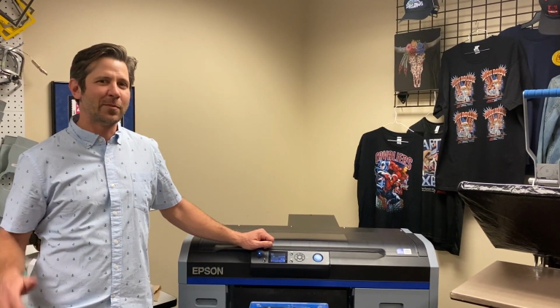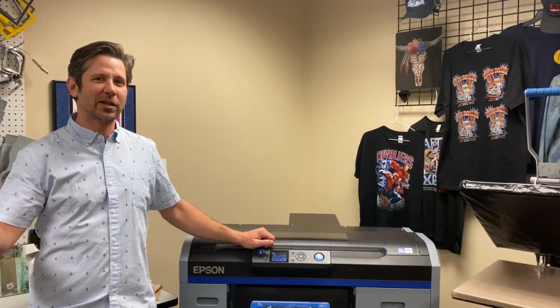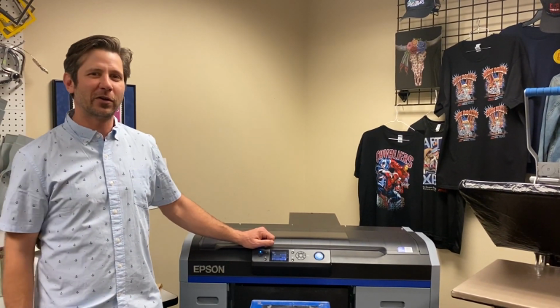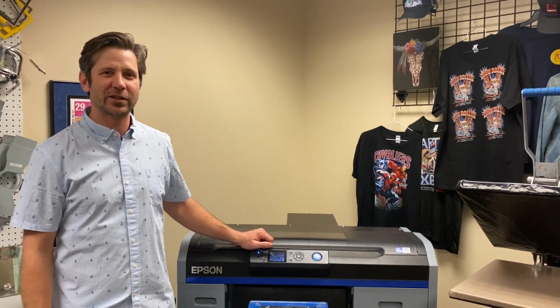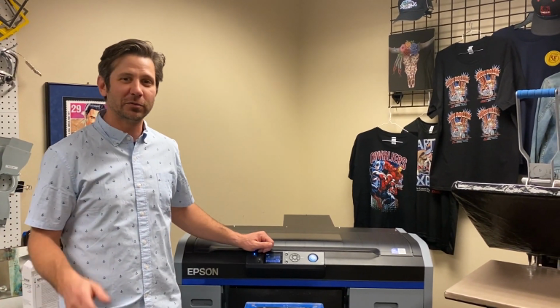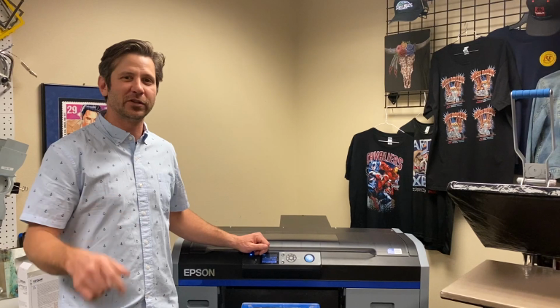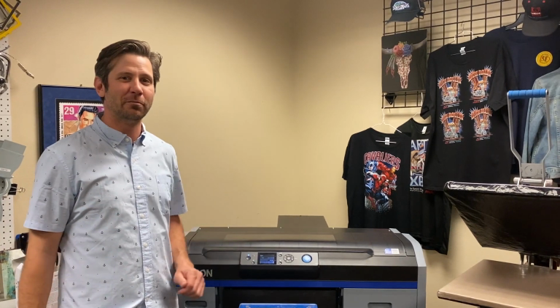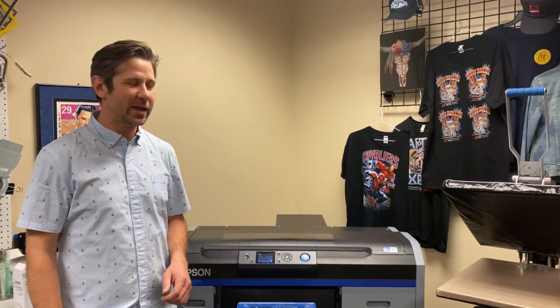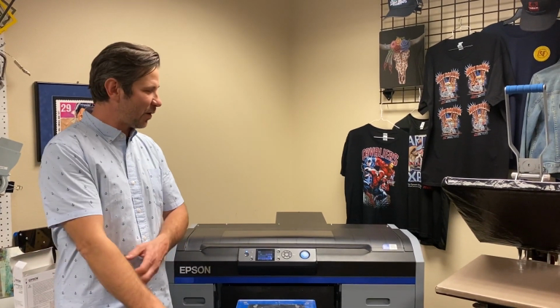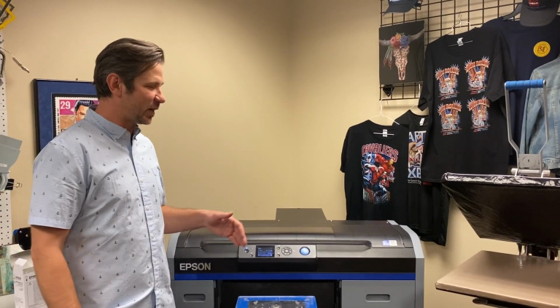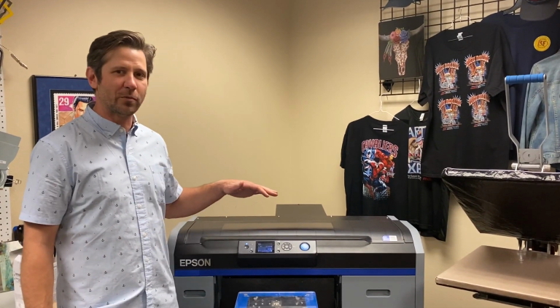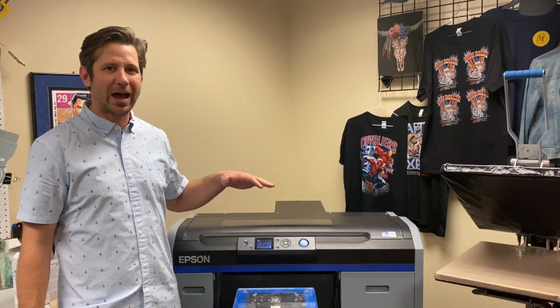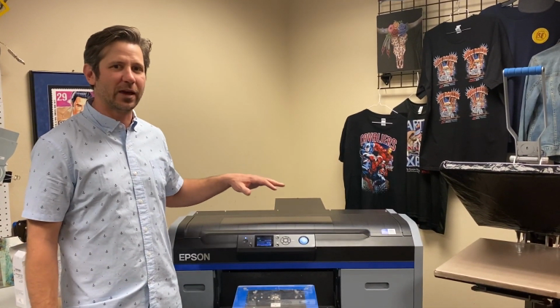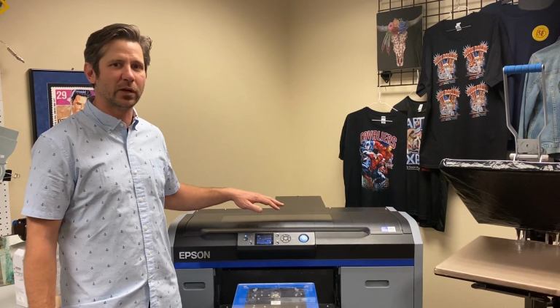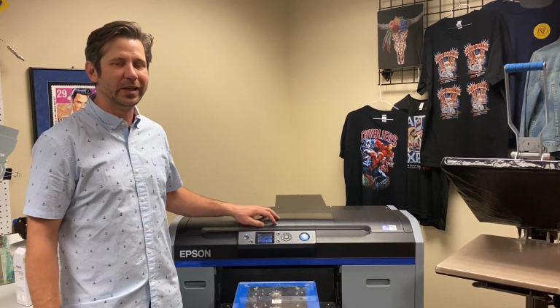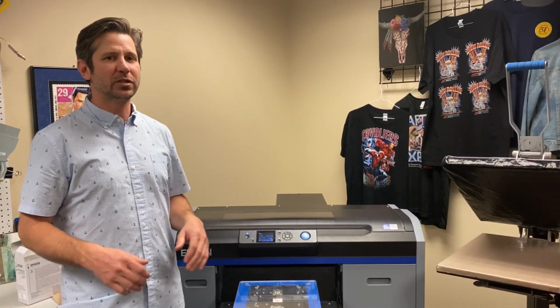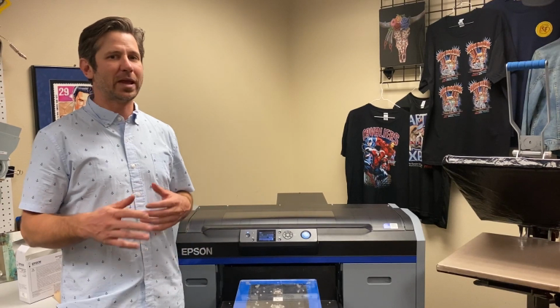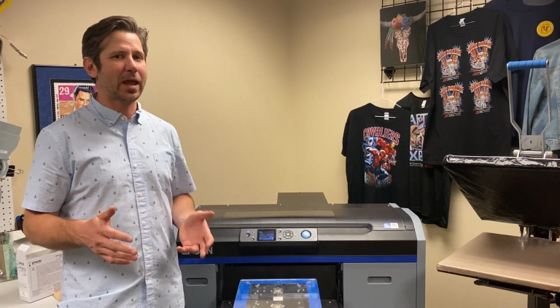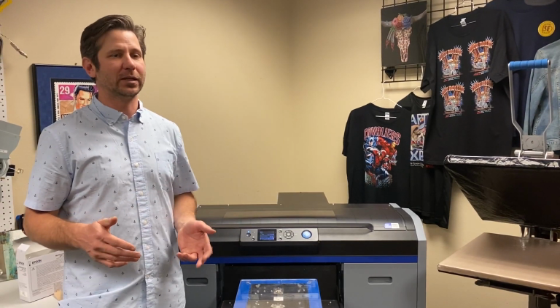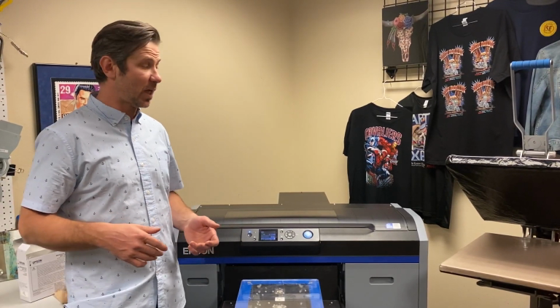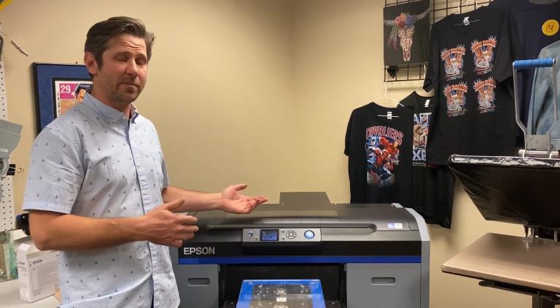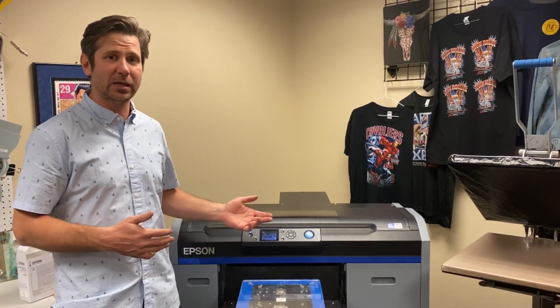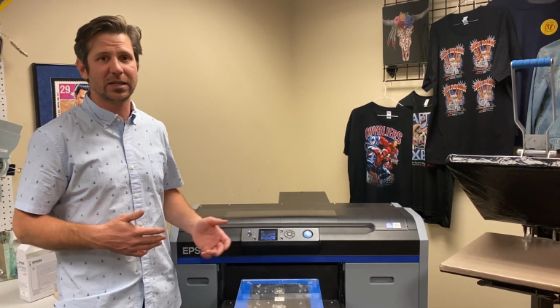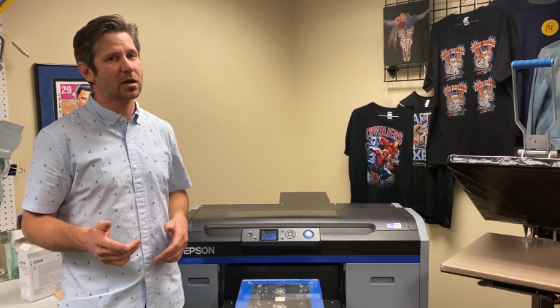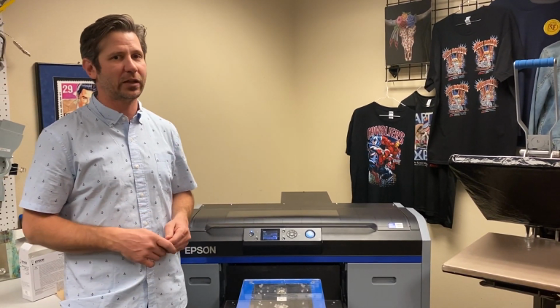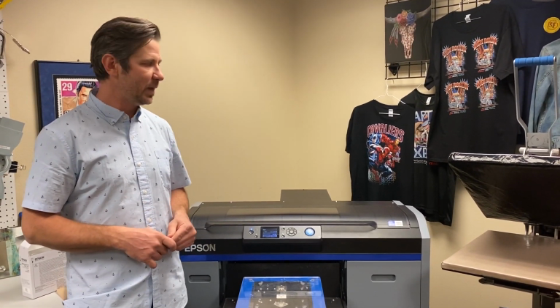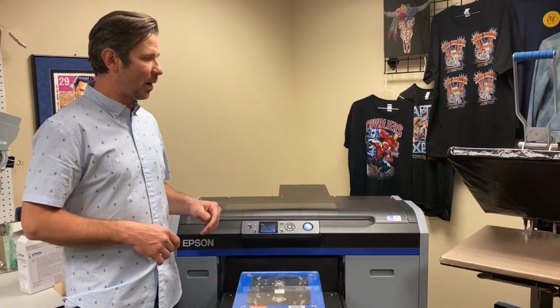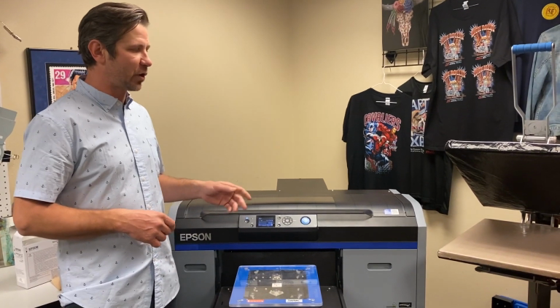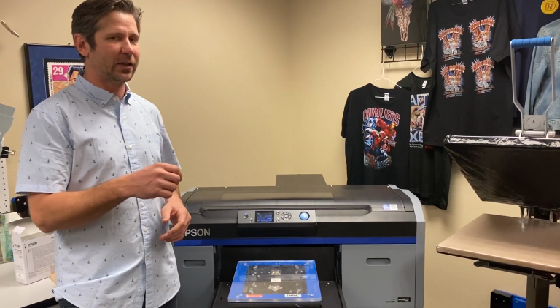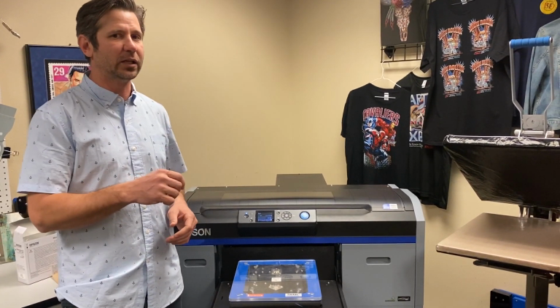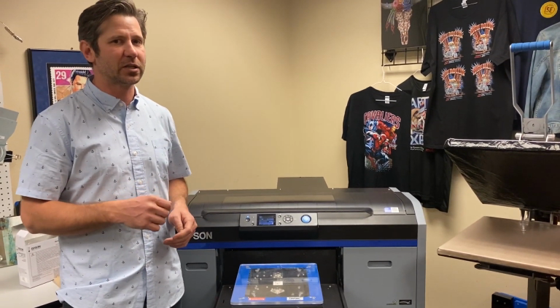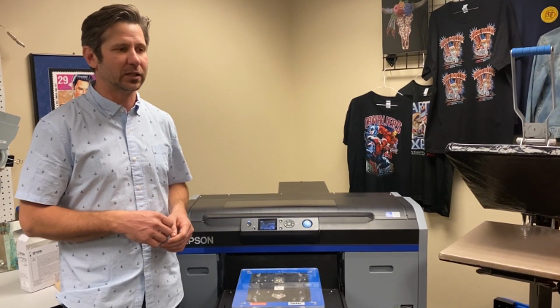Hi, my name is John LaDrew with Melko International. Welcome to another Digital Monday. Today we're excited to show you how on the F2100 to do some of the basic manual maintenance. There's a lot of automated maintenance on this thing, and we'll talk about that a little bit. But I want to show you how to get in there and clean the parts that you need to clean.